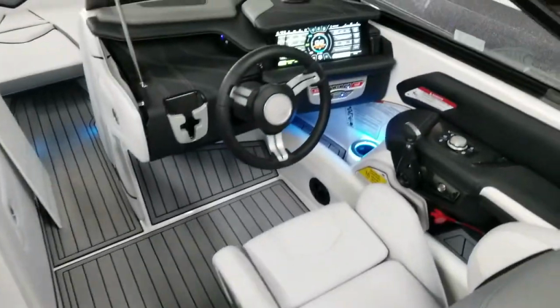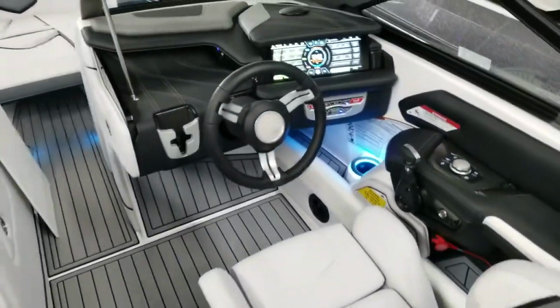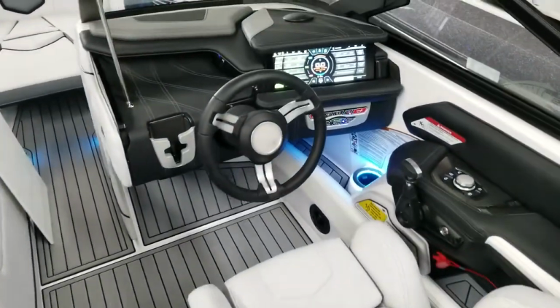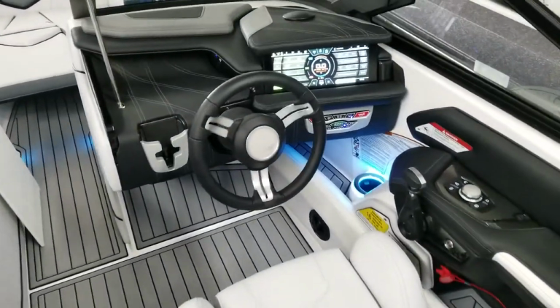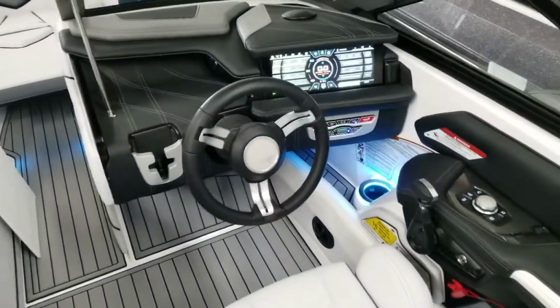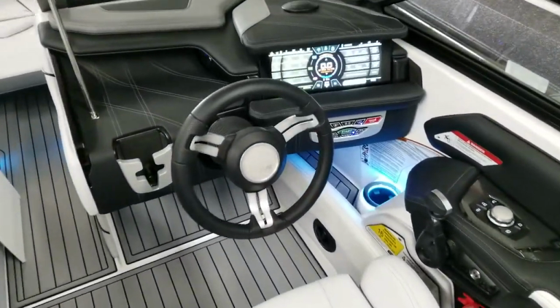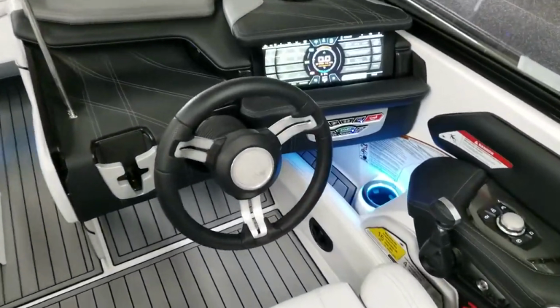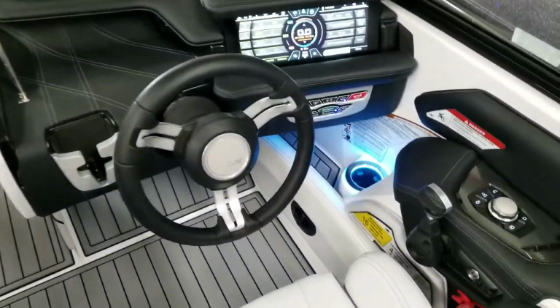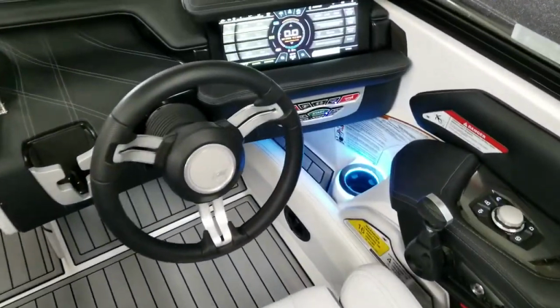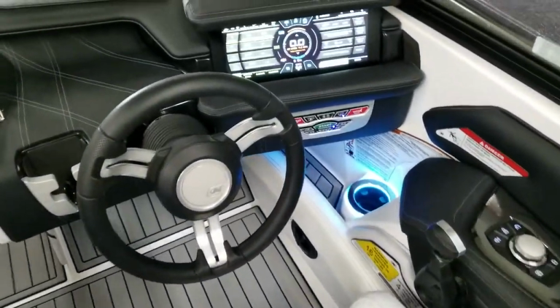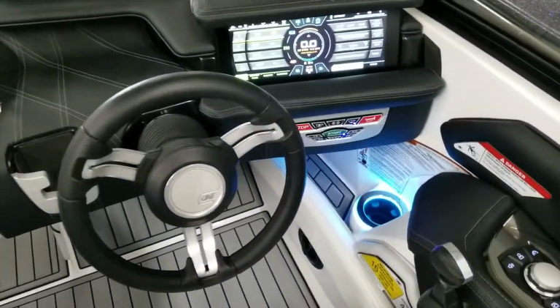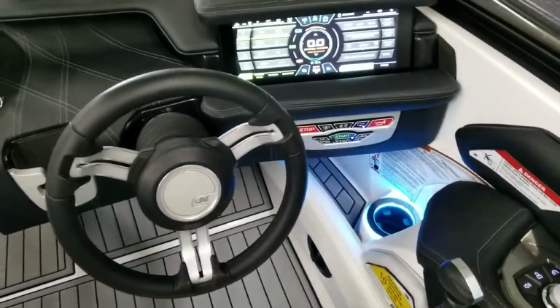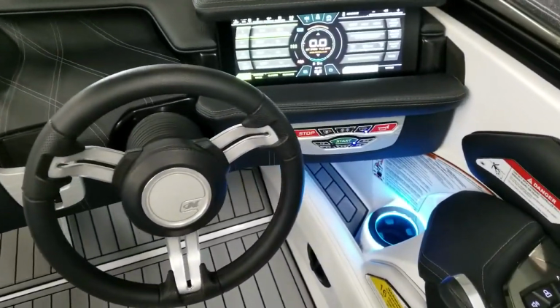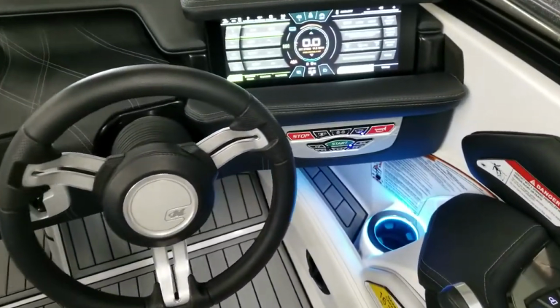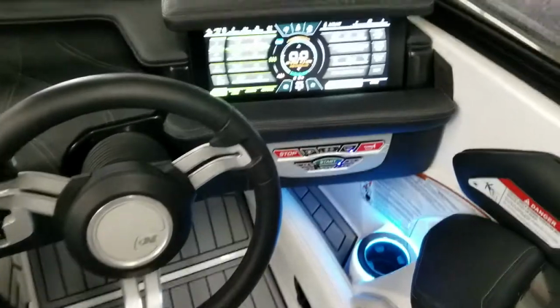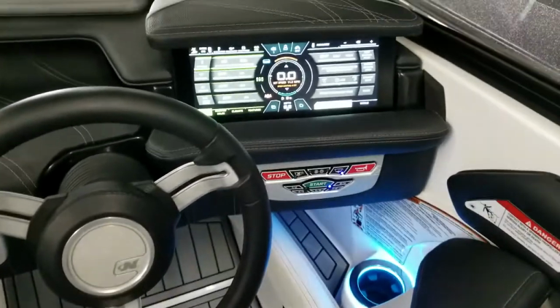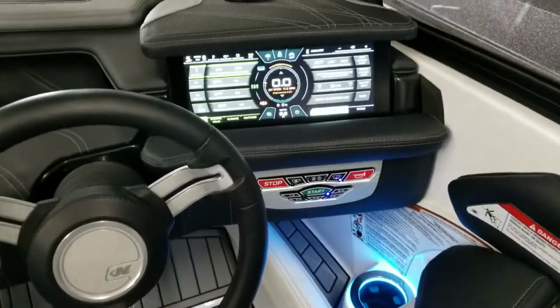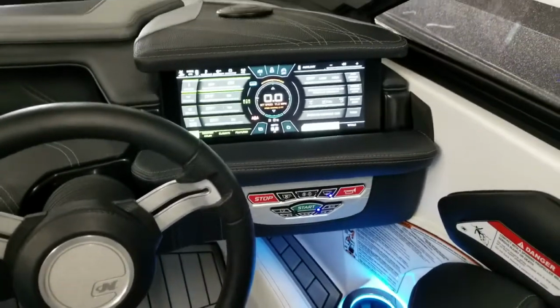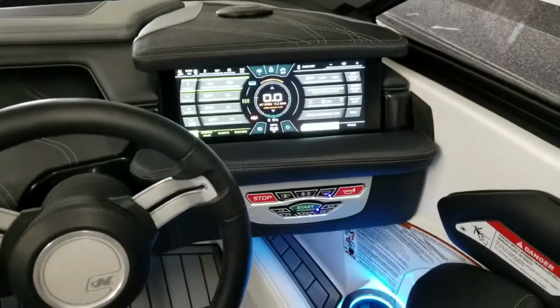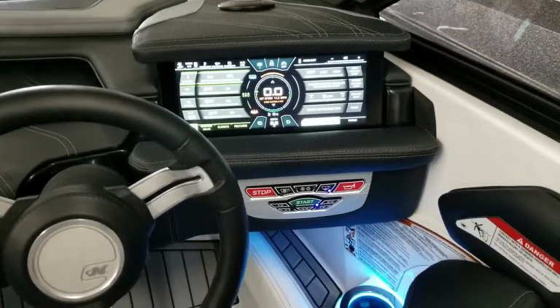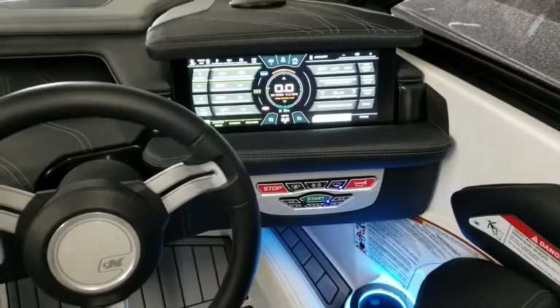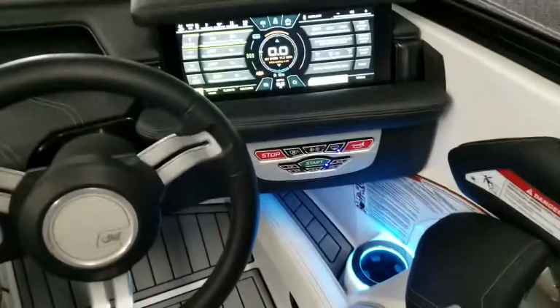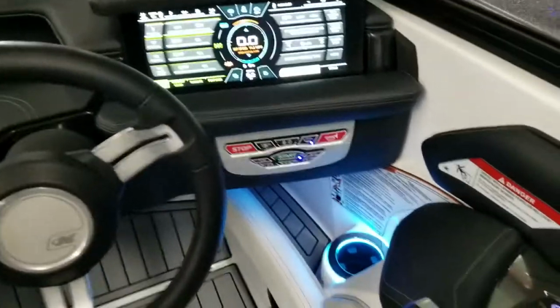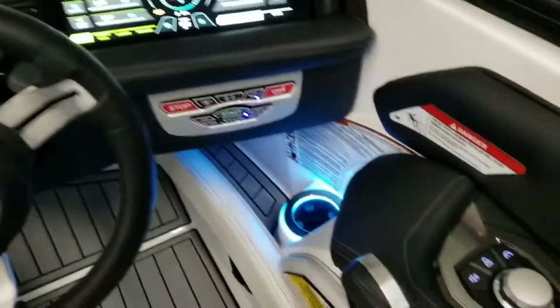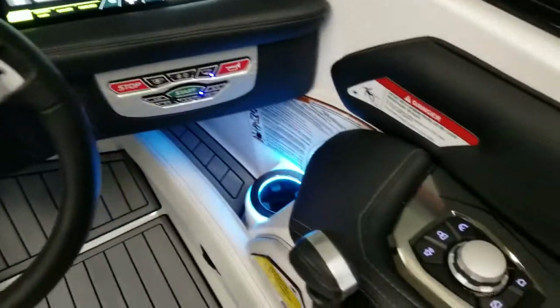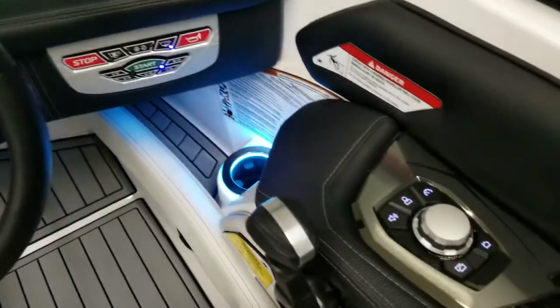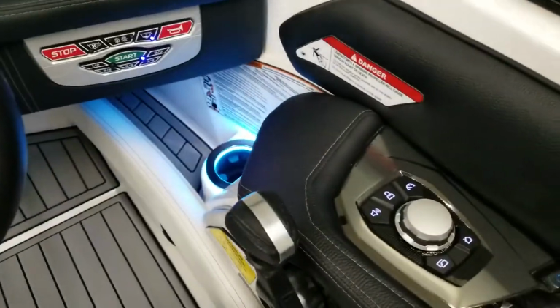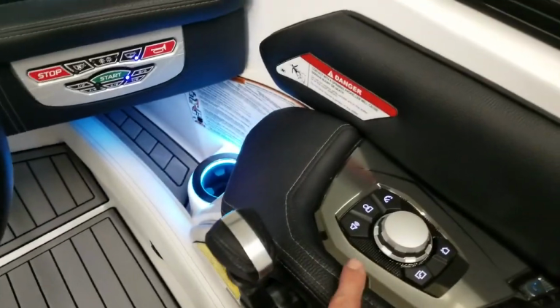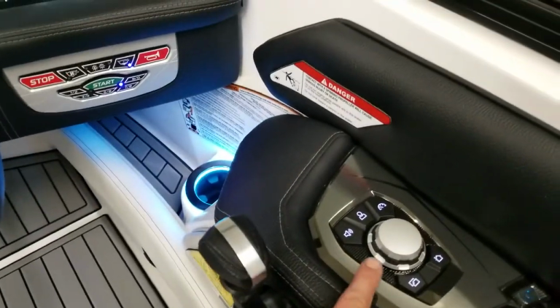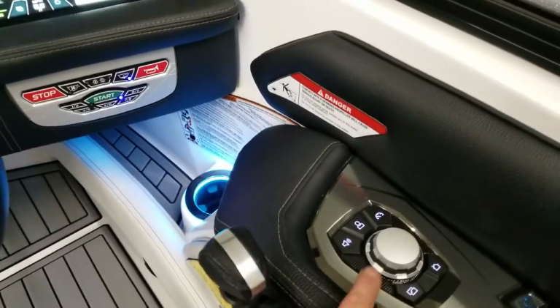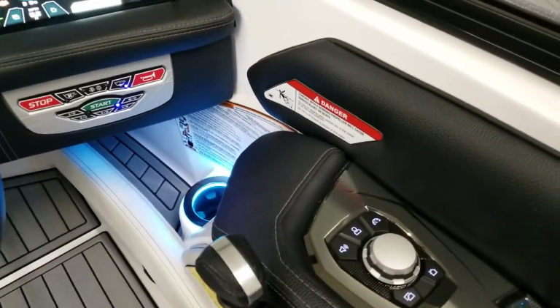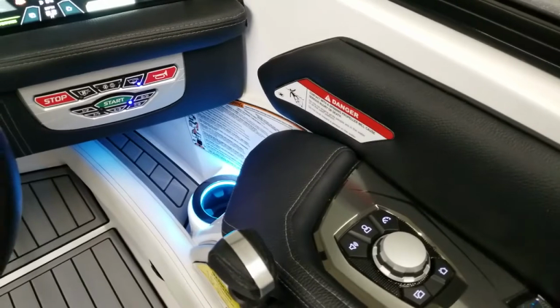Up at the helm is a beautiful 12.4-inch Link Panerae touchscreen with touch button start. Everything can be controlled by touching the screen or at the joystick, which is the helm control.